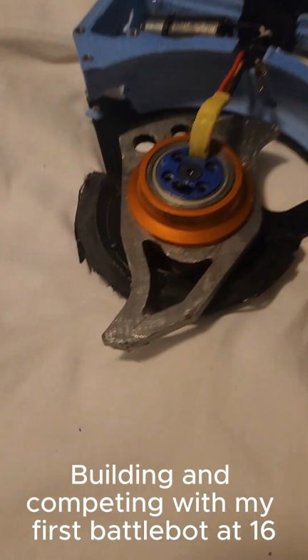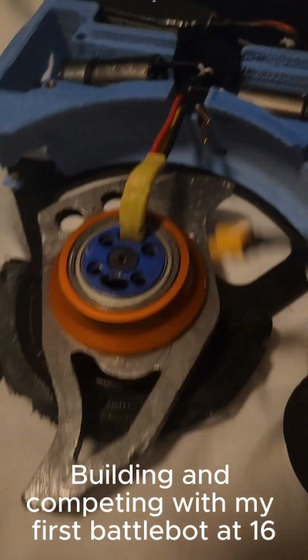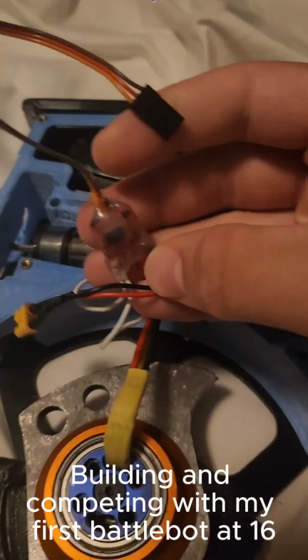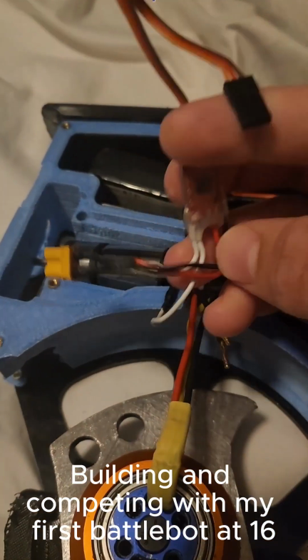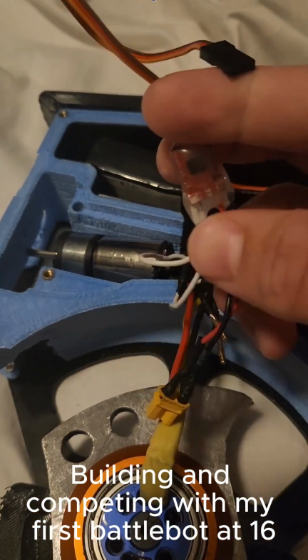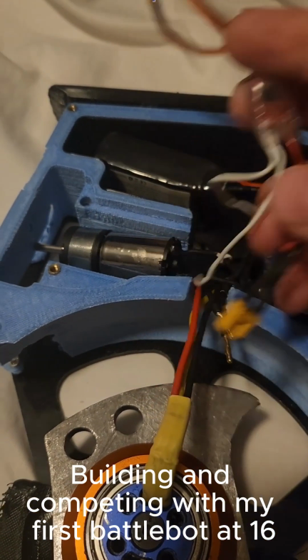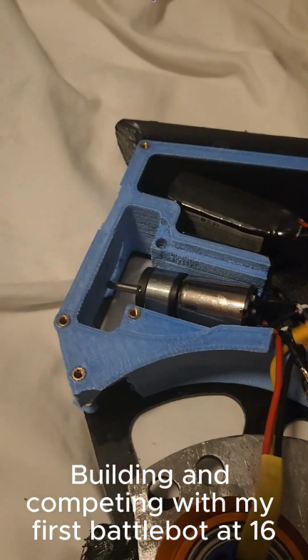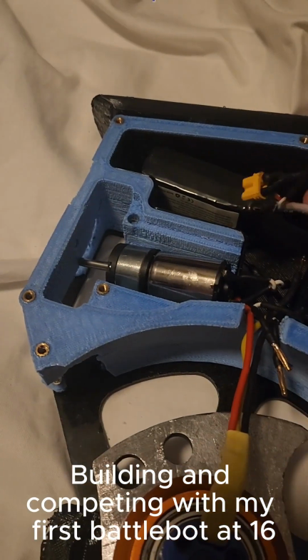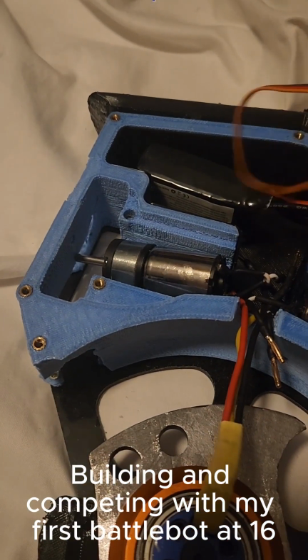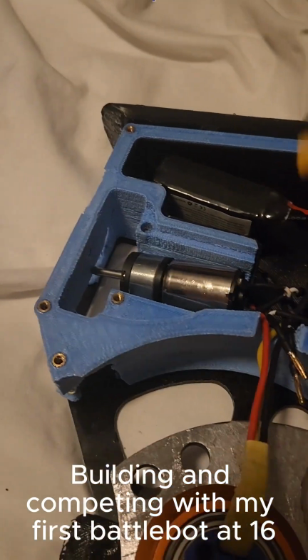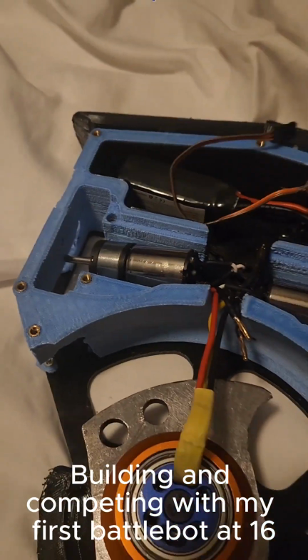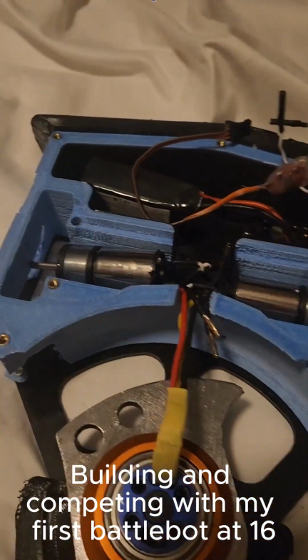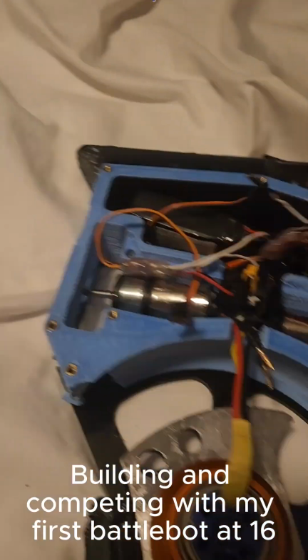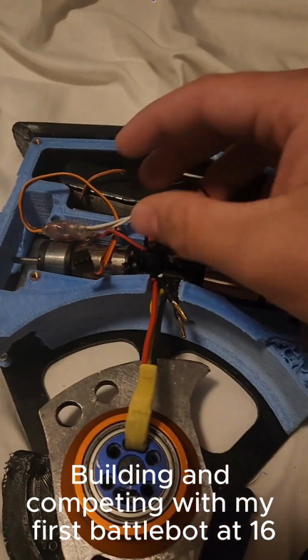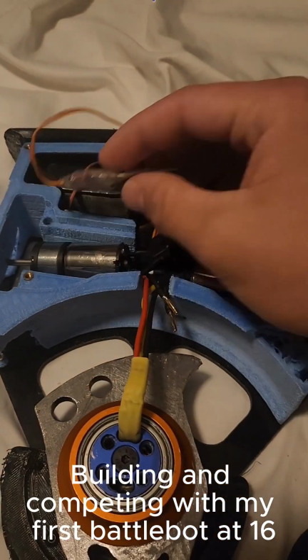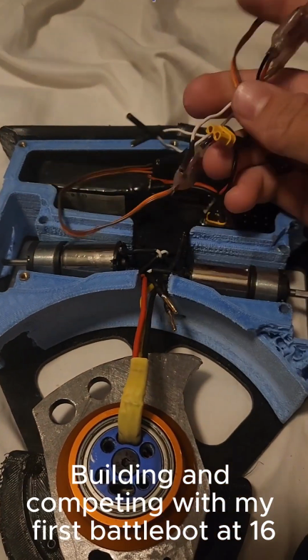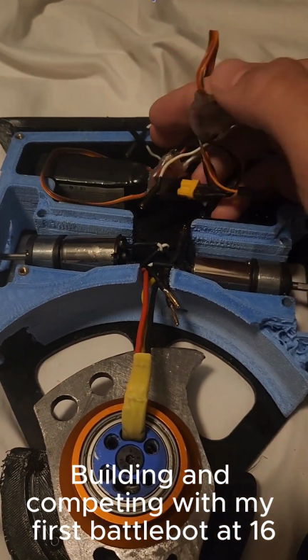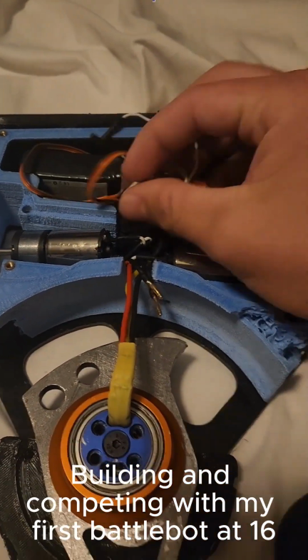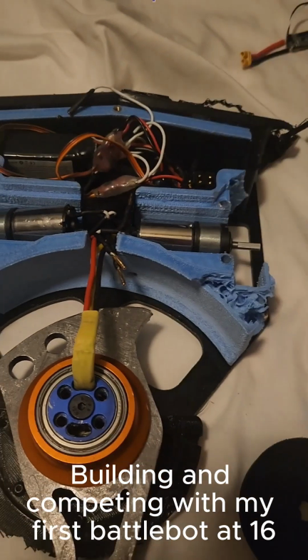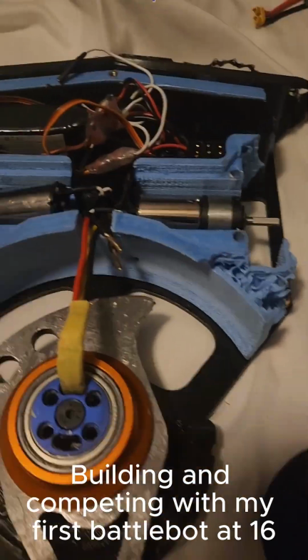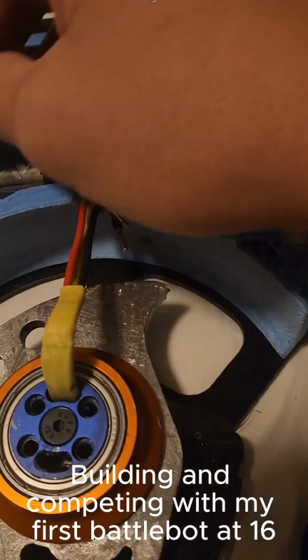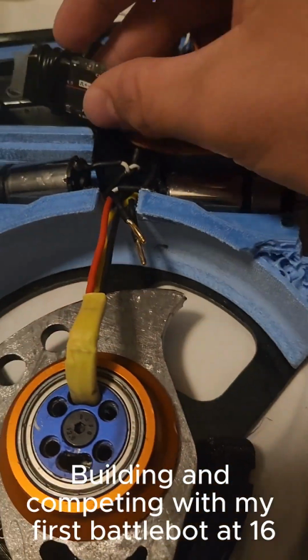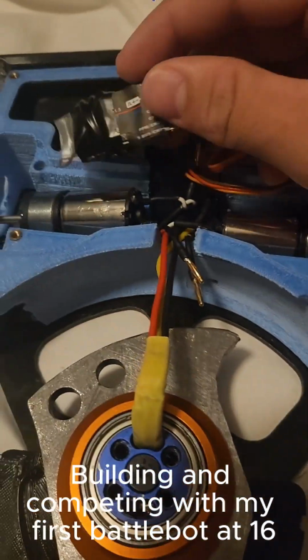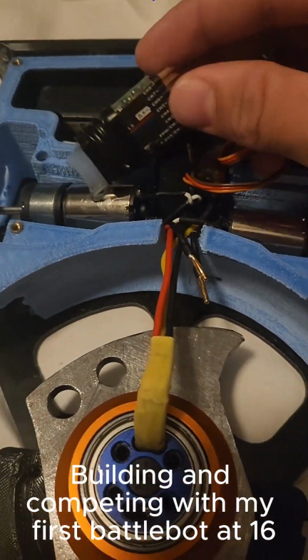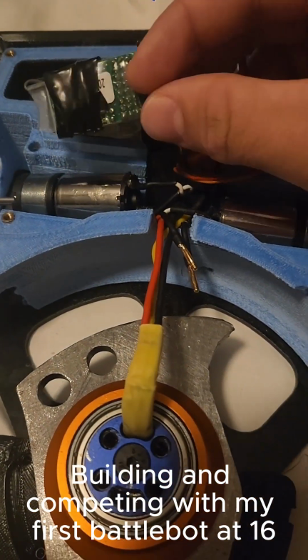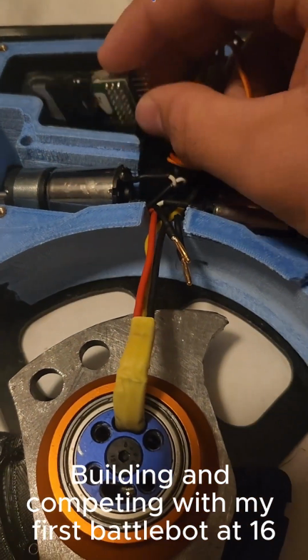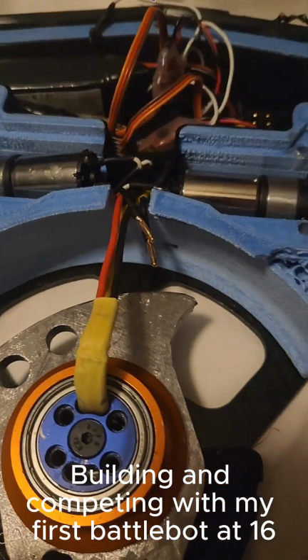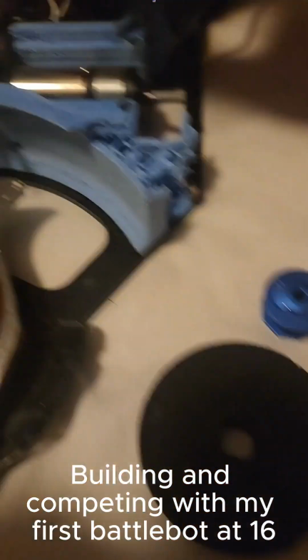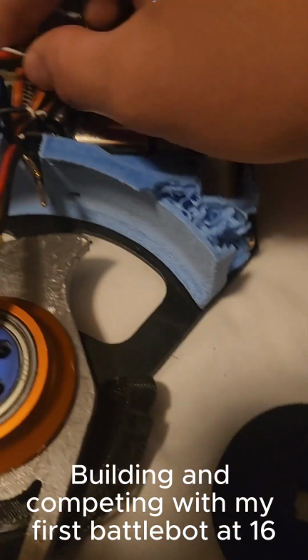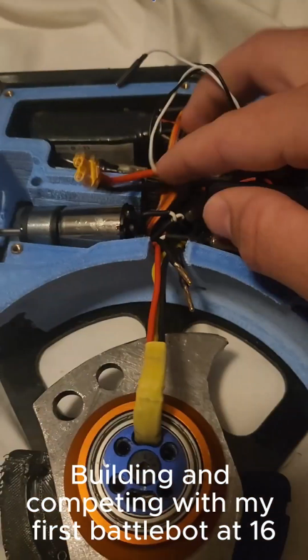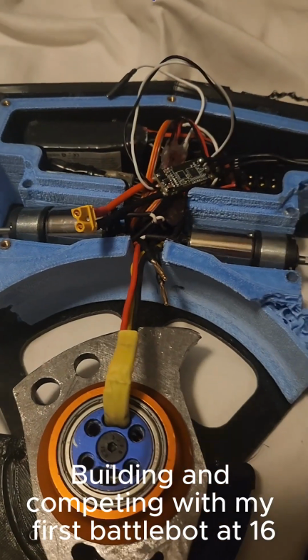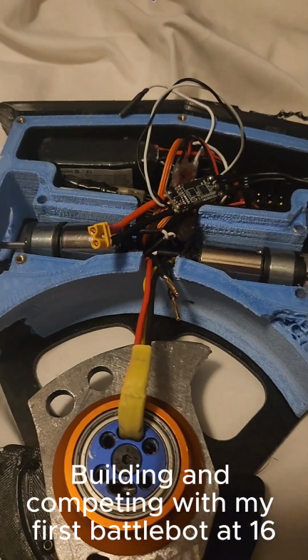I have these two Finger Tech ESCs that I use for the drive motors. They're really good because they're super tiny and they have an onboard BEC. They just cost a little bit more than you'd think. And then I have this receiver — so everything would go in here and plug into the power distribution board.